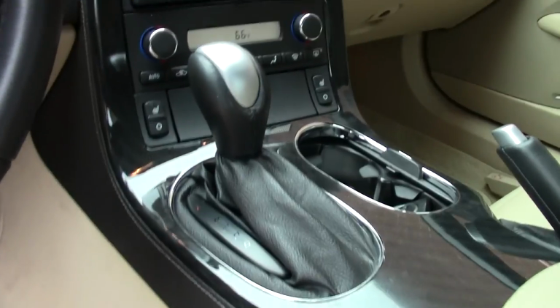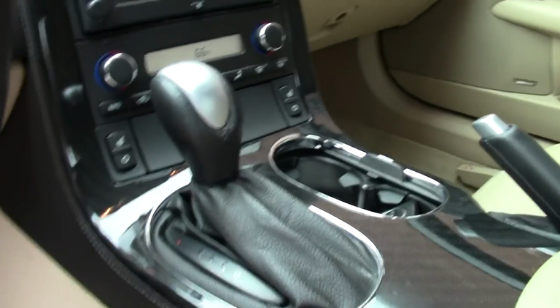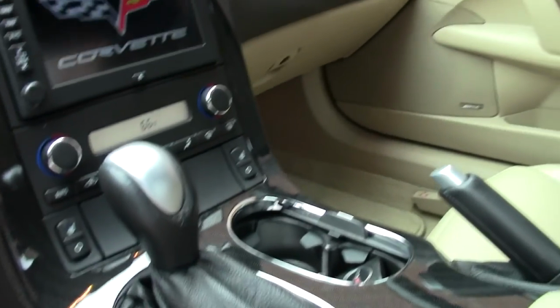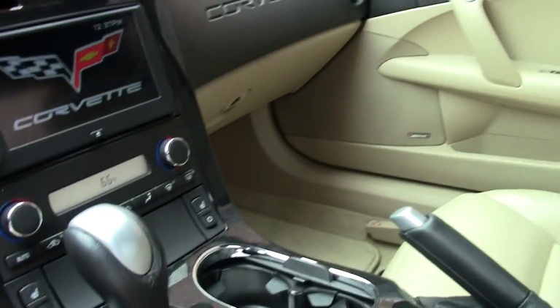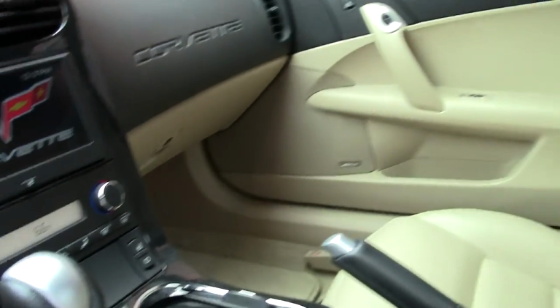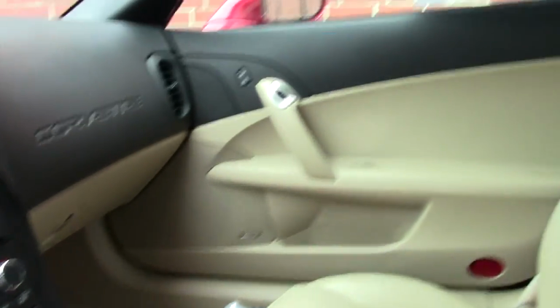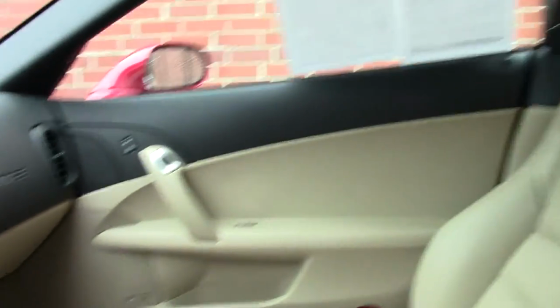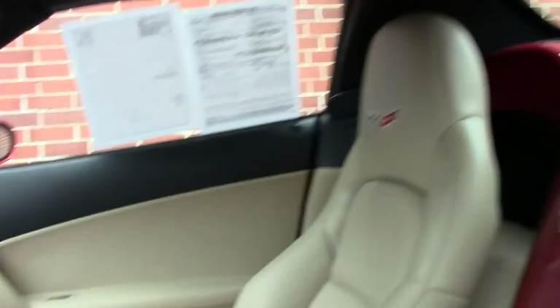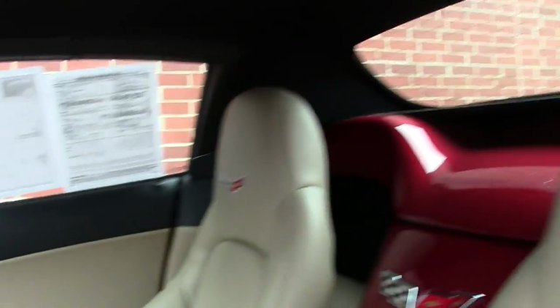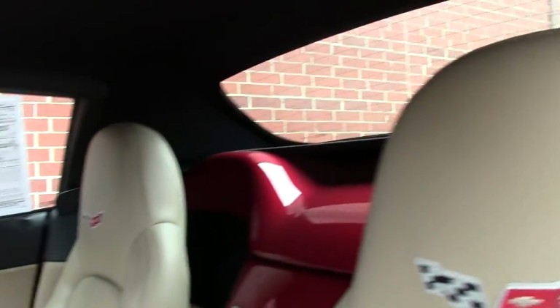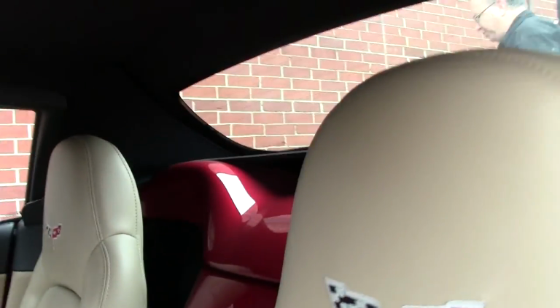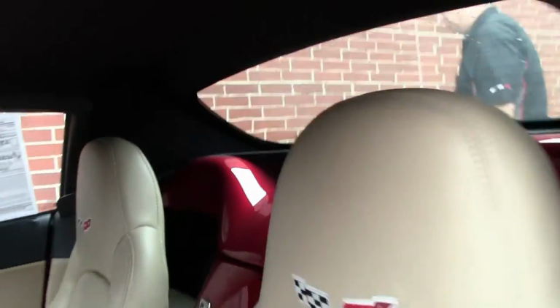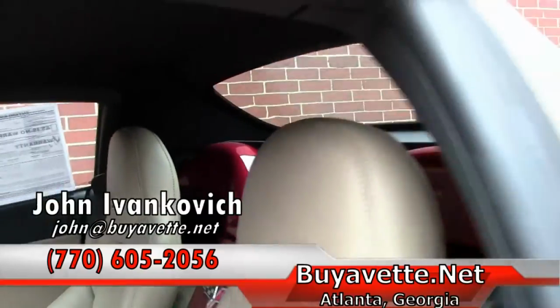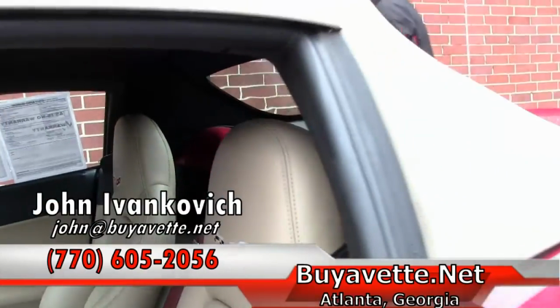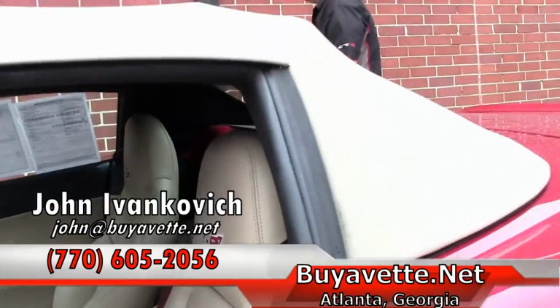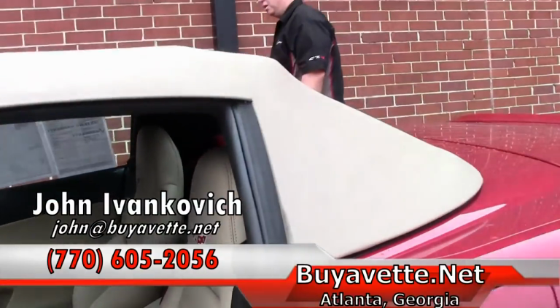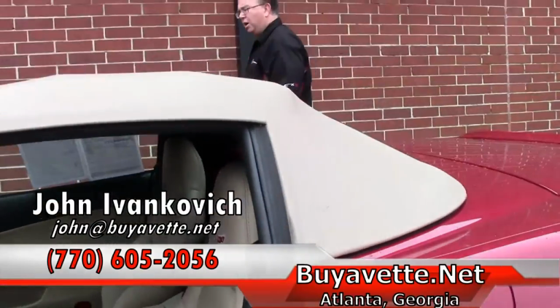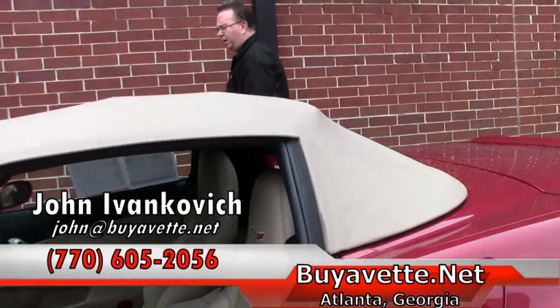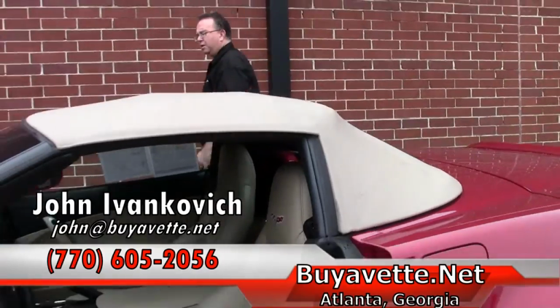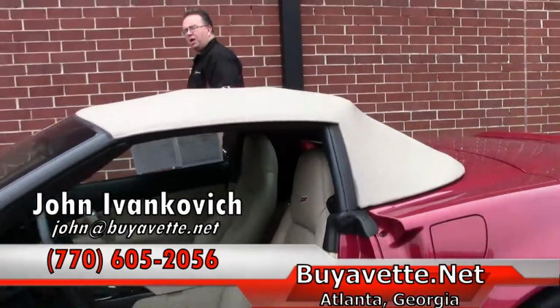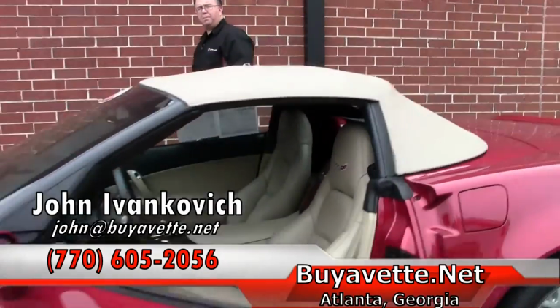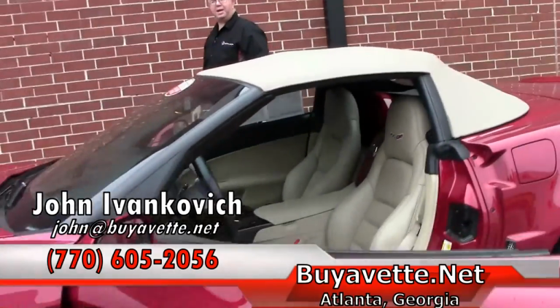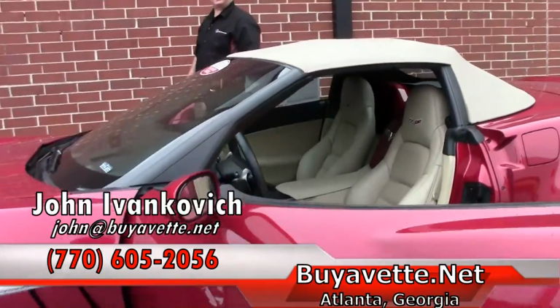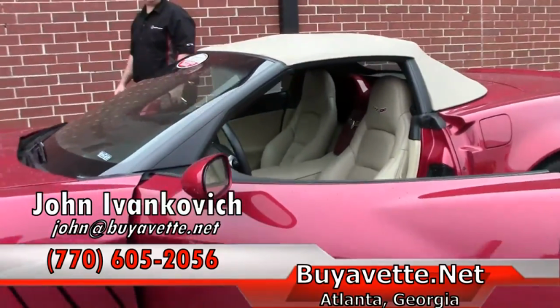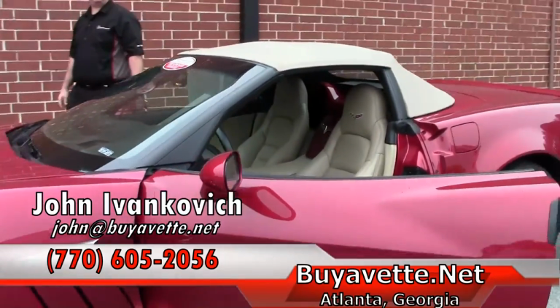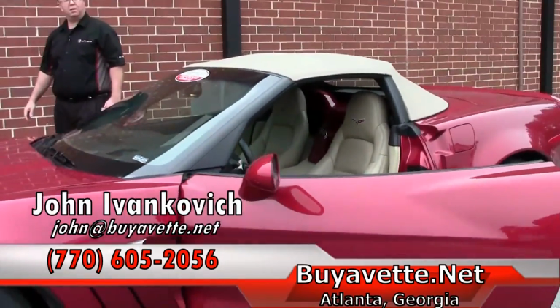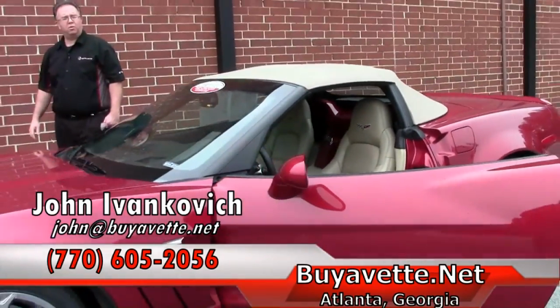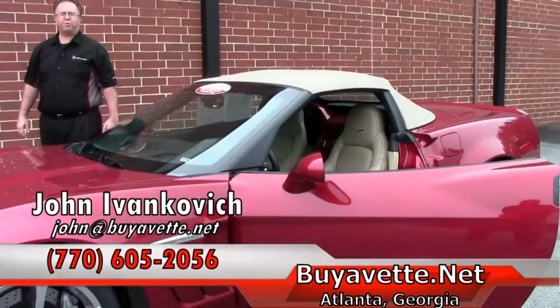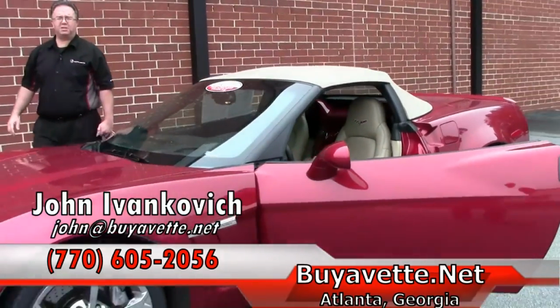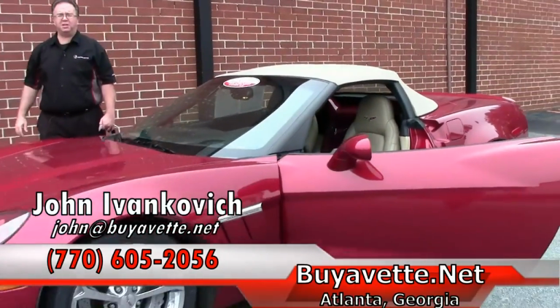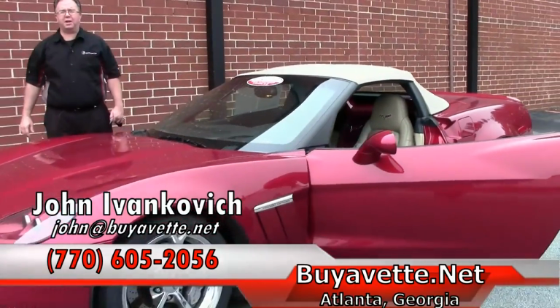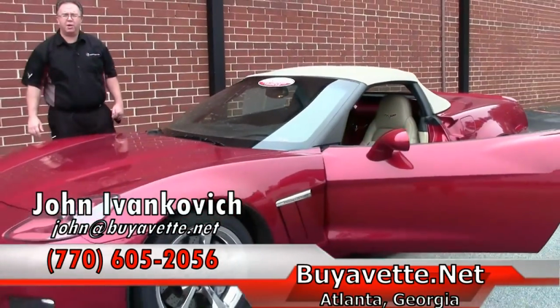Folks, give me a call at 770-605-2056 or email john at buyavet.net. We'll look forward to seeing you out on the road.